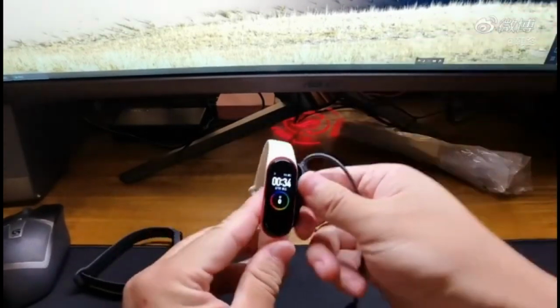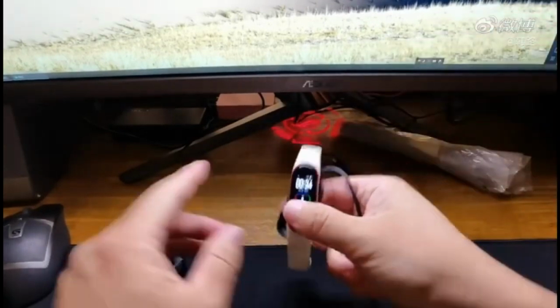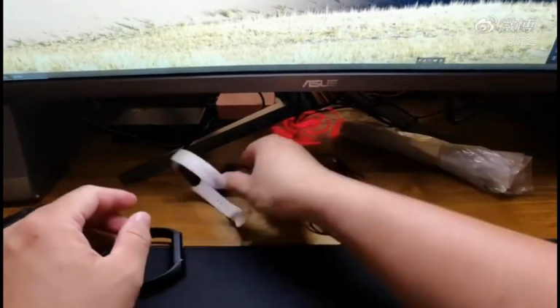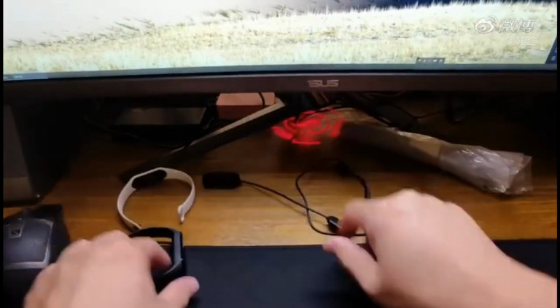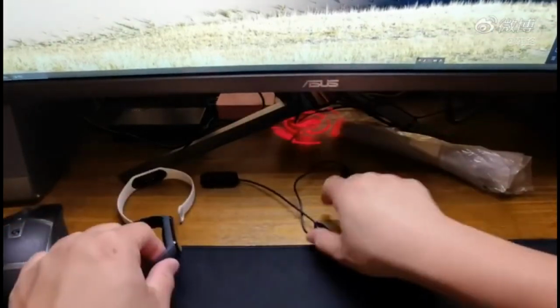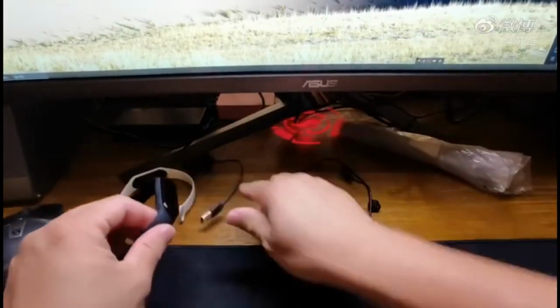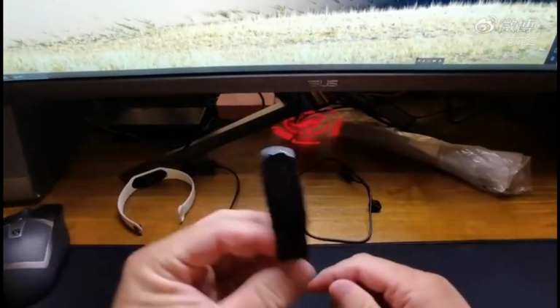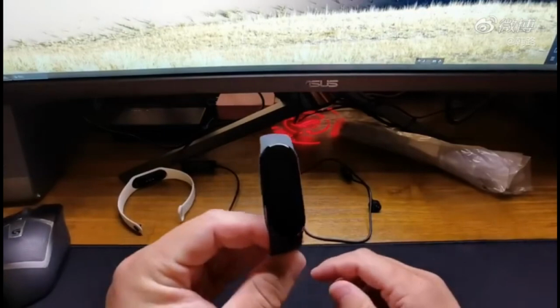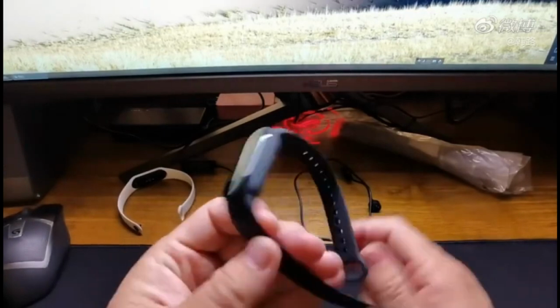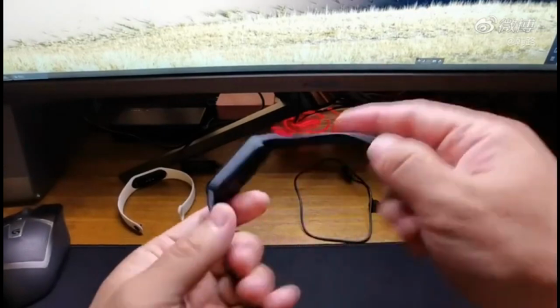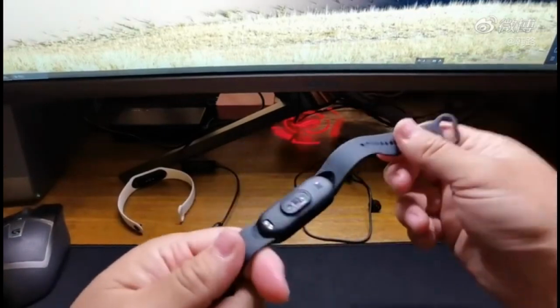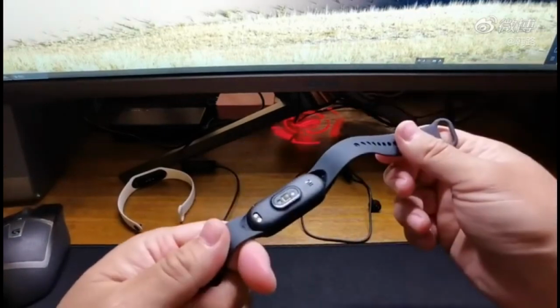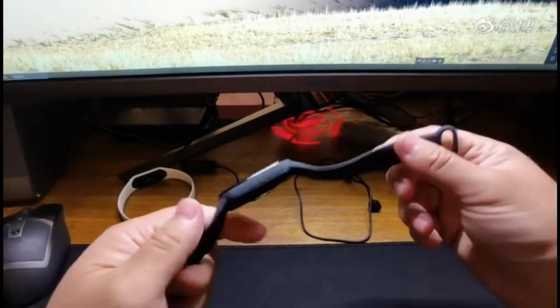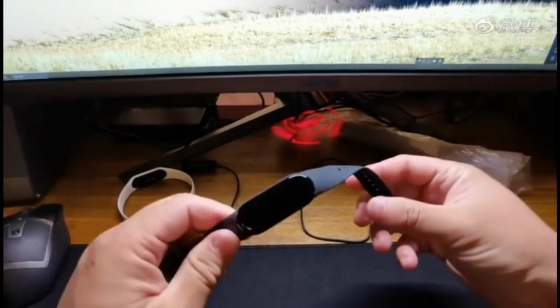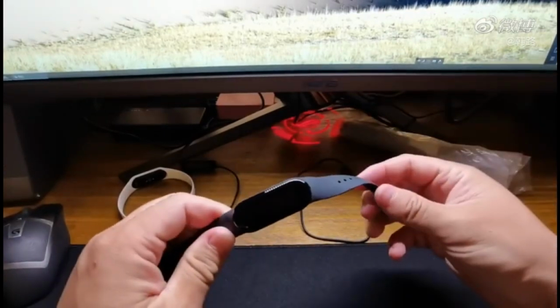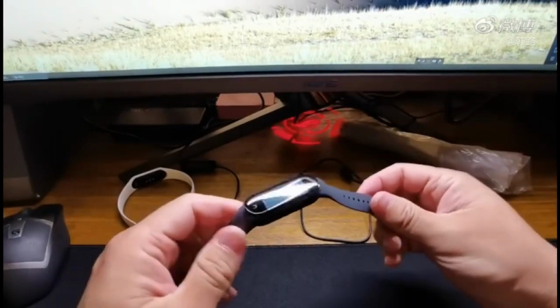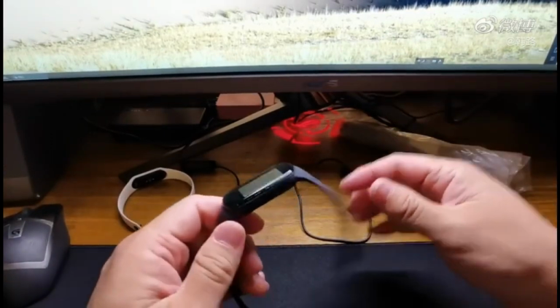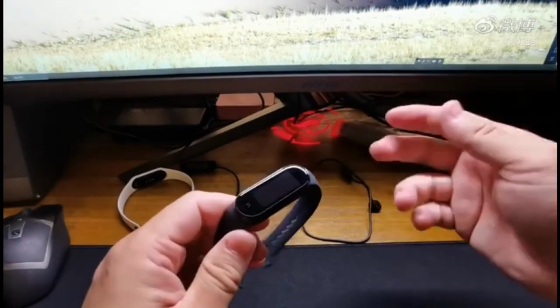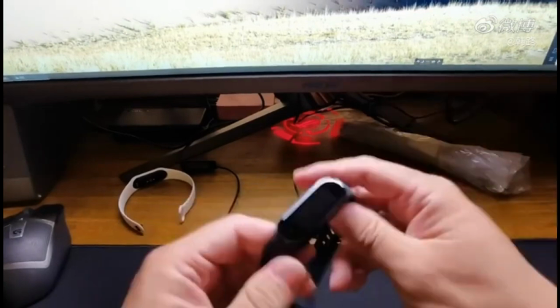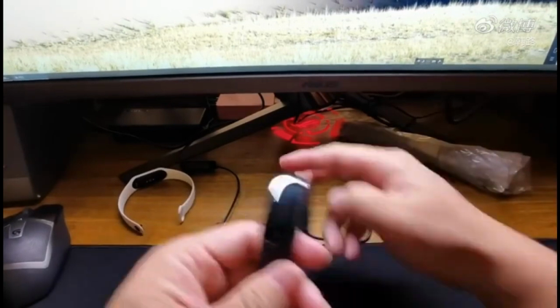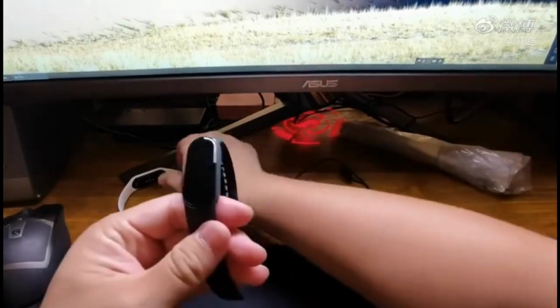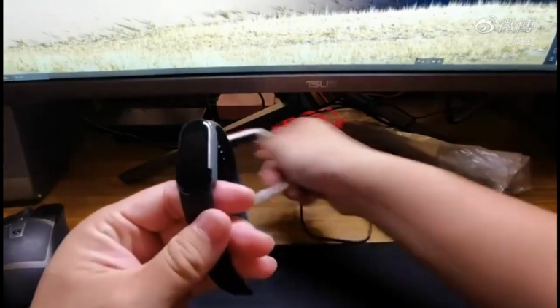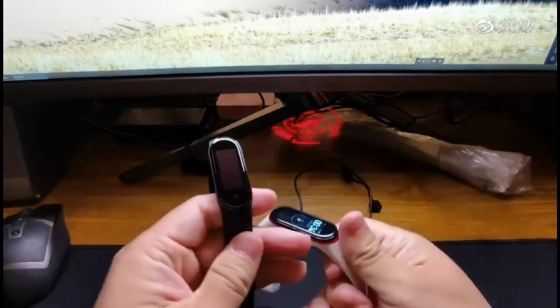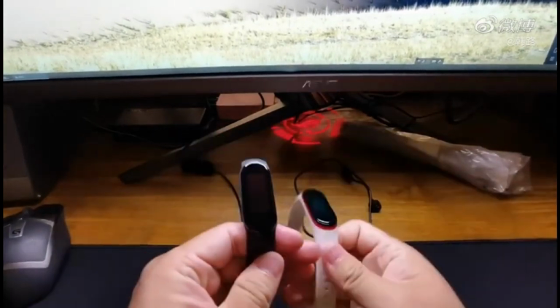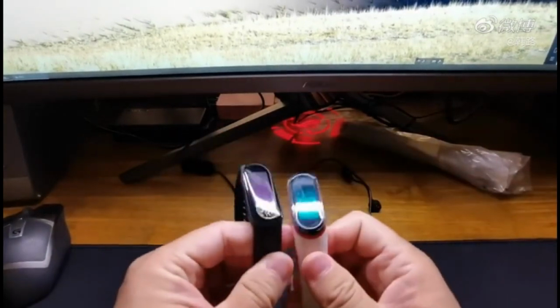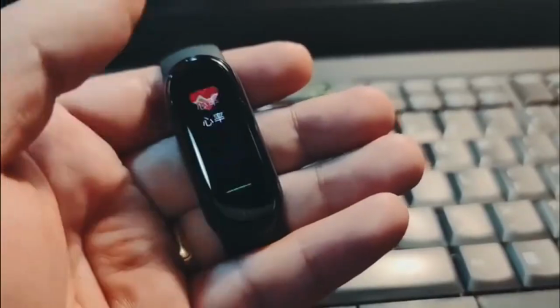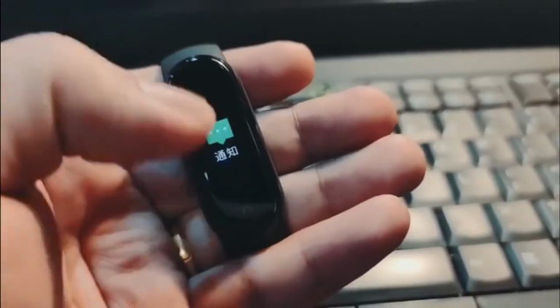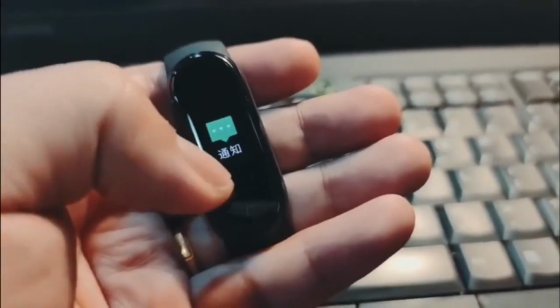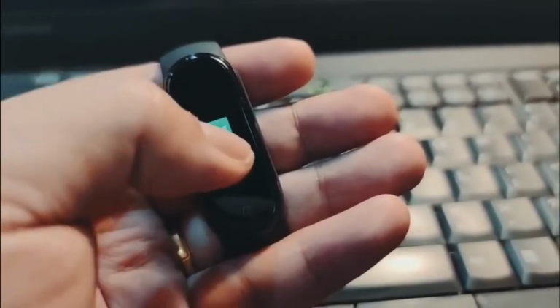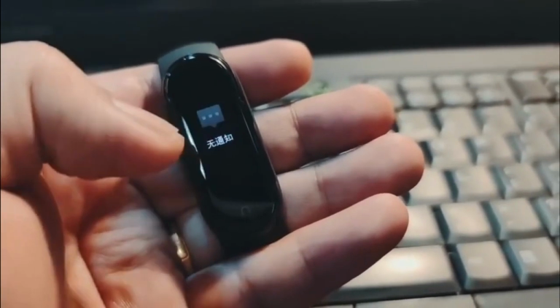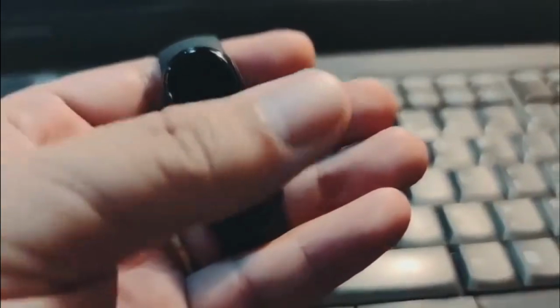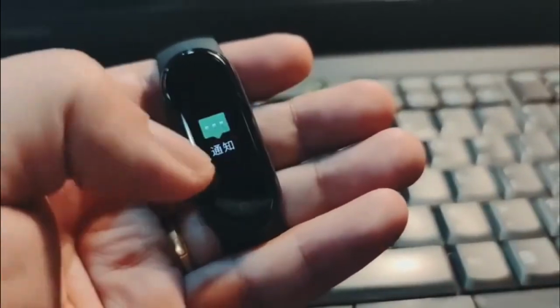The new Mi Band comes with 14-day battery life, so you just have to charge it once every 2 weeks. It's also waterproof up to 50 meters, just like its predecessor. The Mi Band 5 comes in 2 variants: NFC and non-NFC.